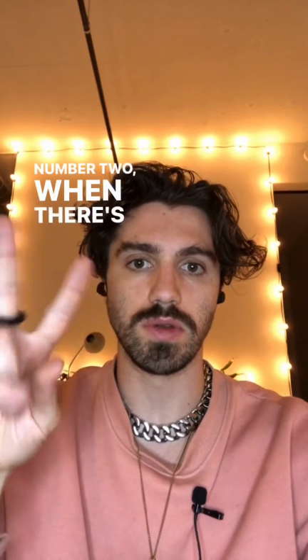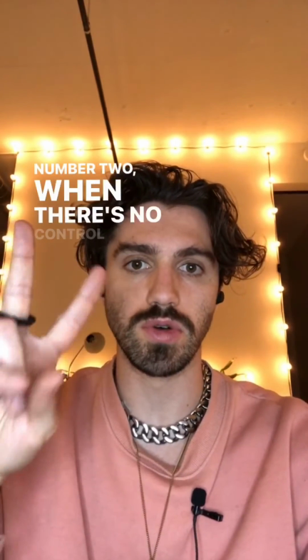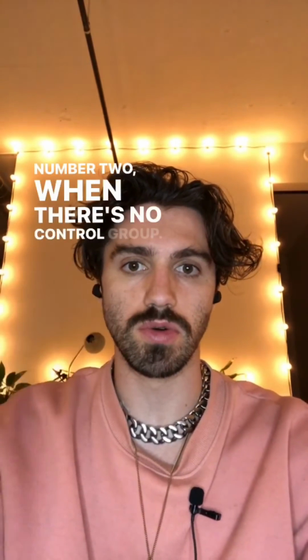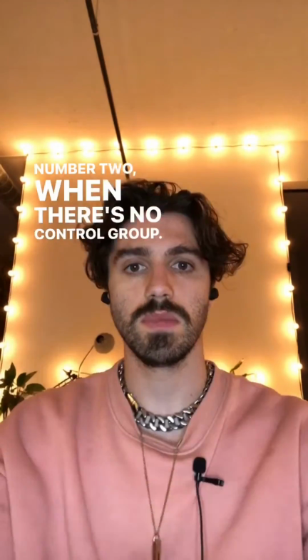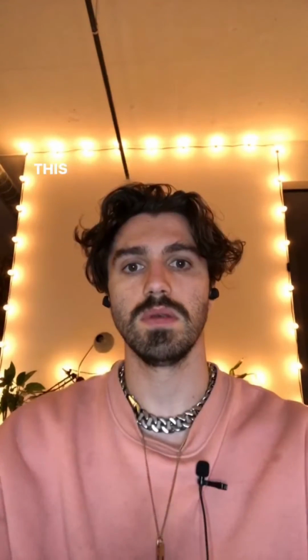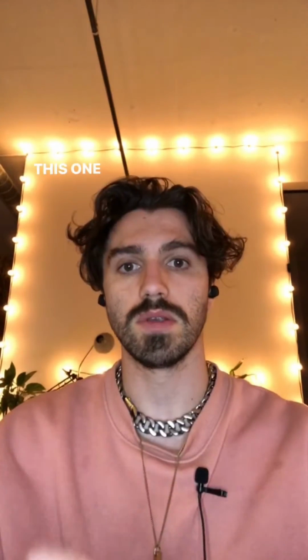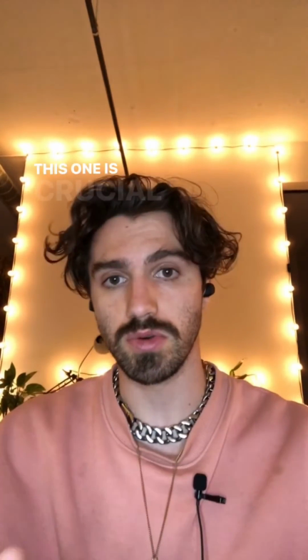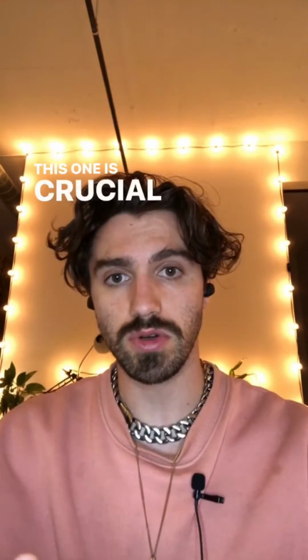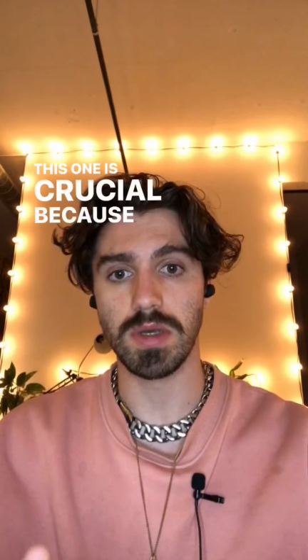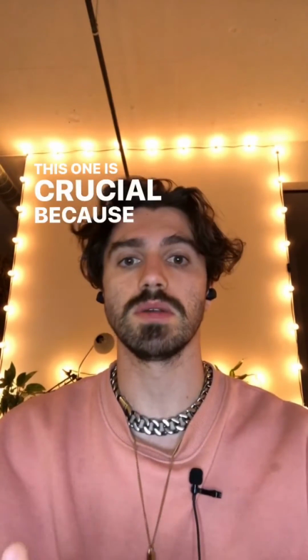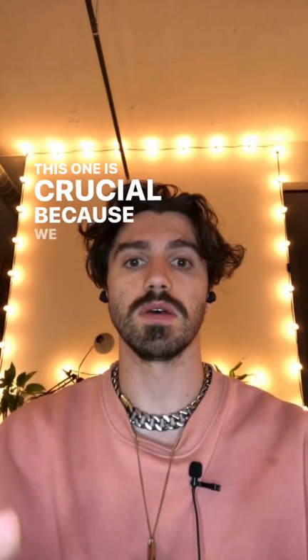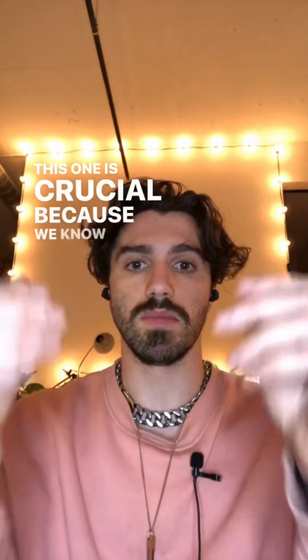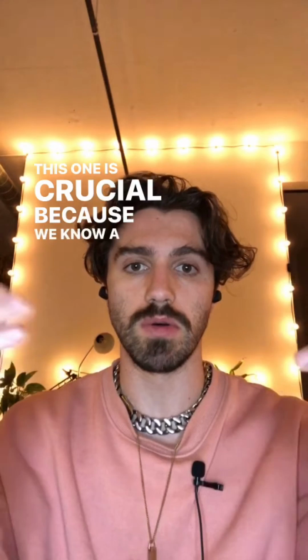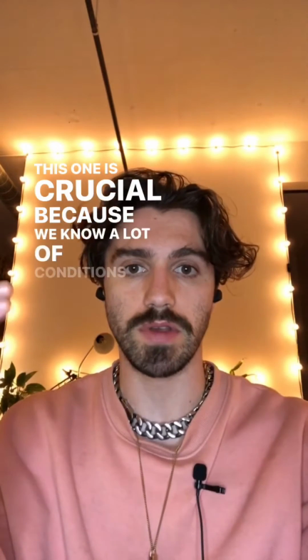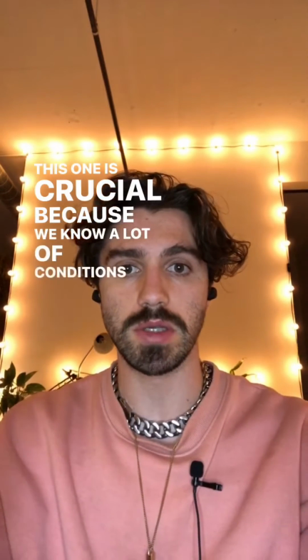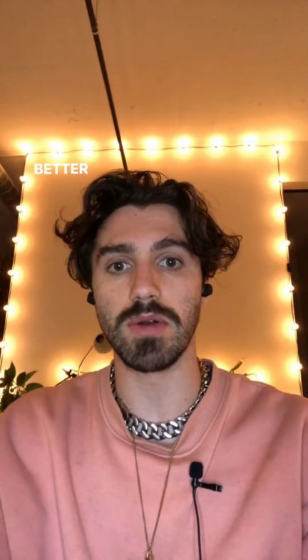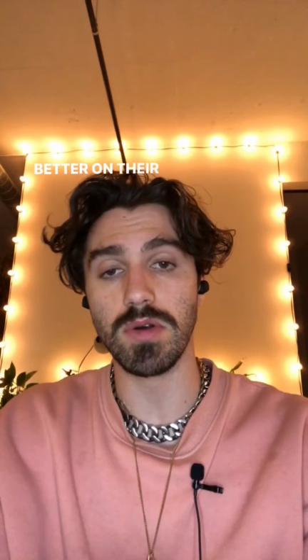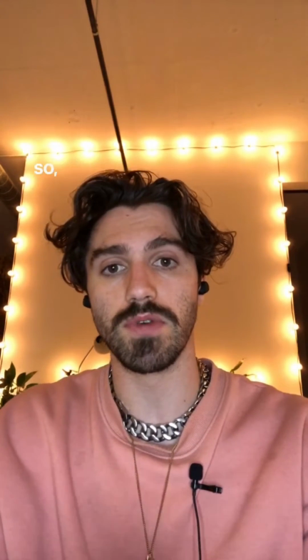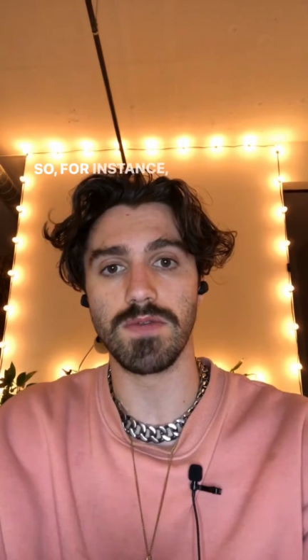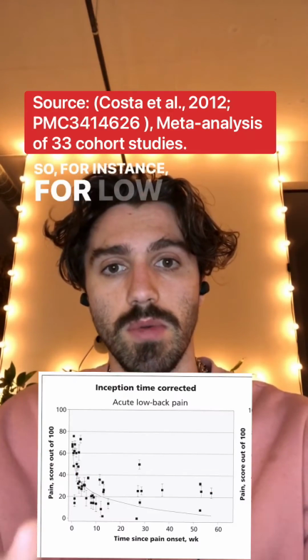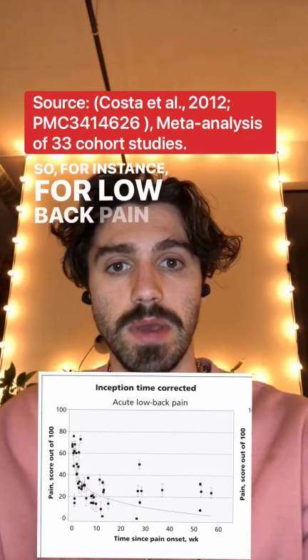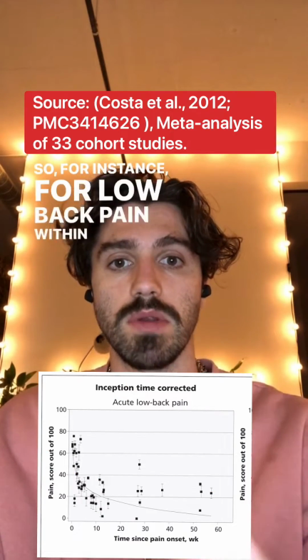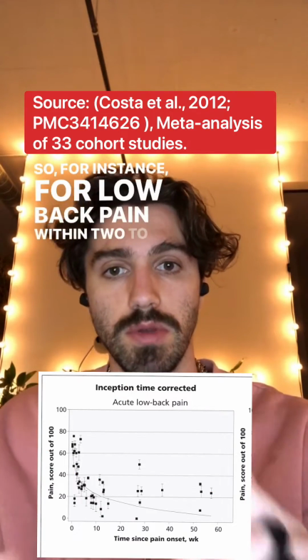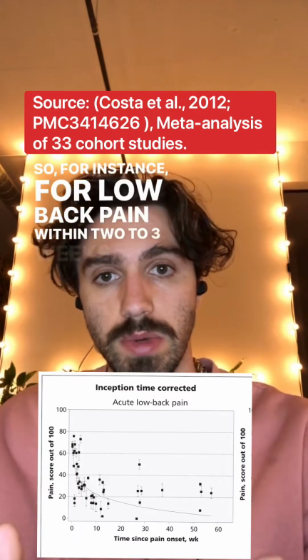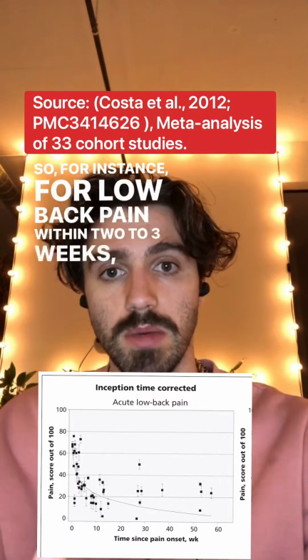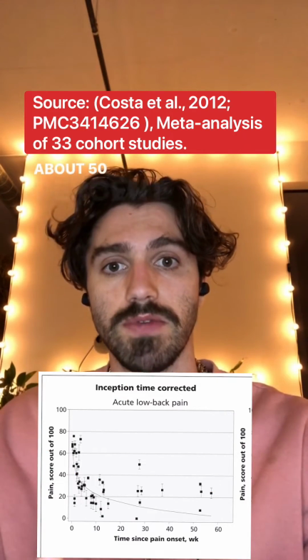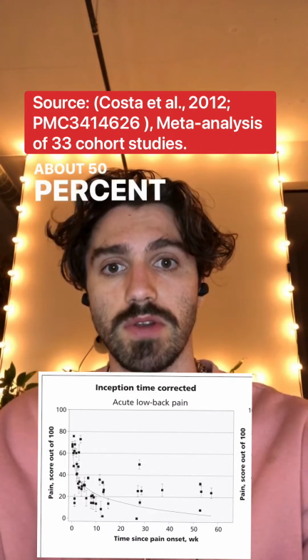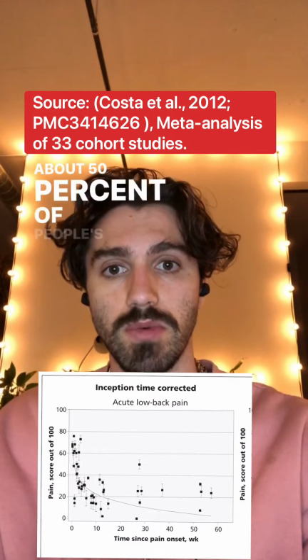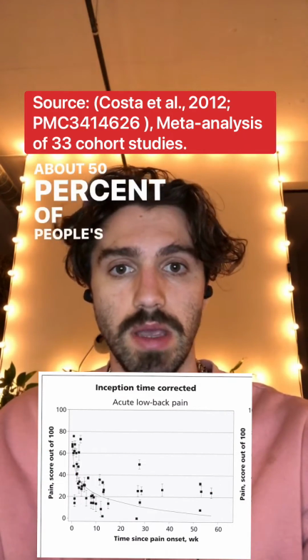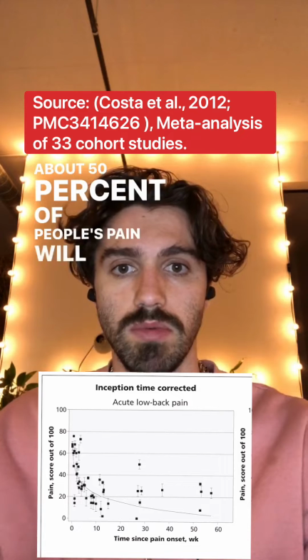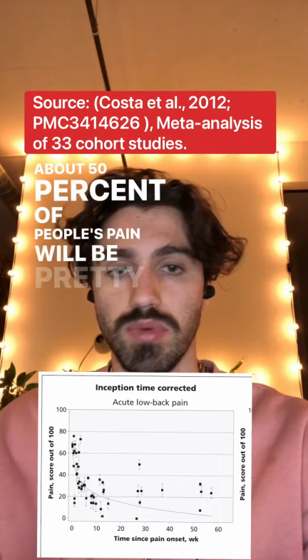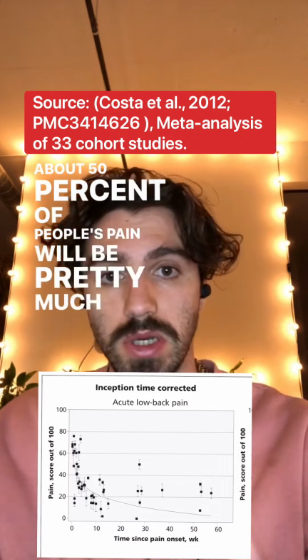Number two: when there's no control group. This one is crucial because we know a lot of conditions get better on their own. For instance, with low back pain, within two to three weeks about 50% of people's pain will be pretty much gone.